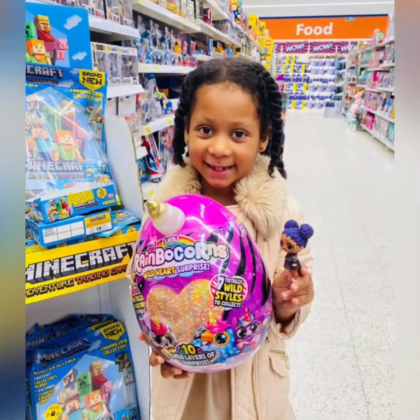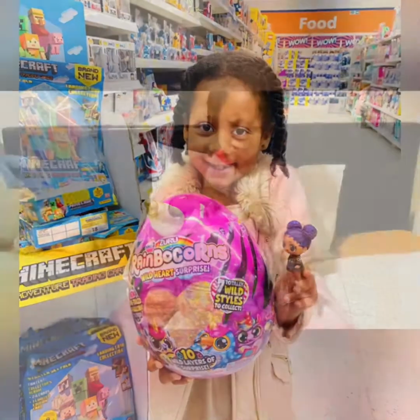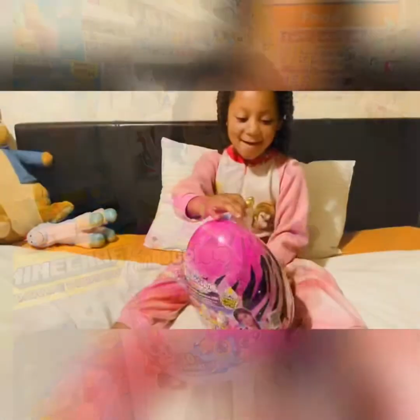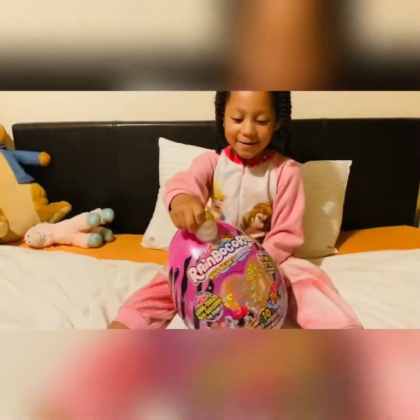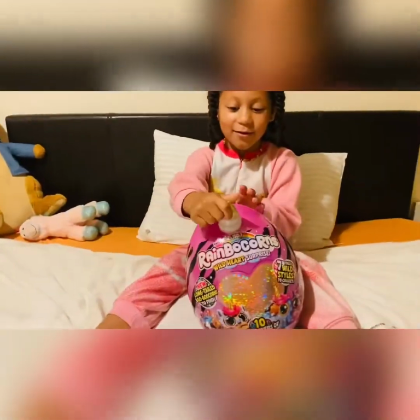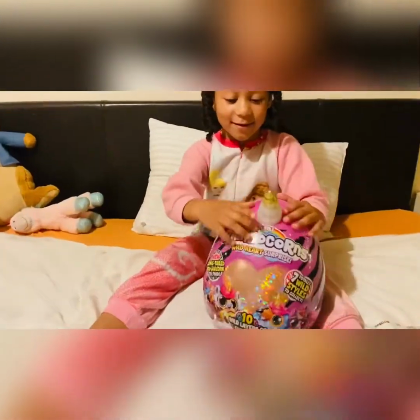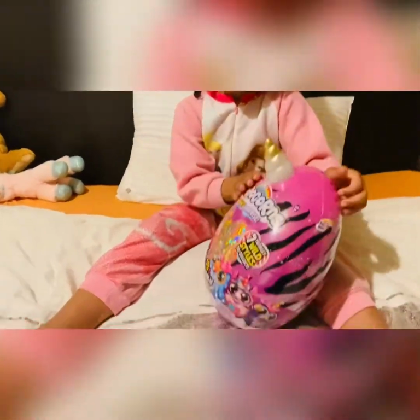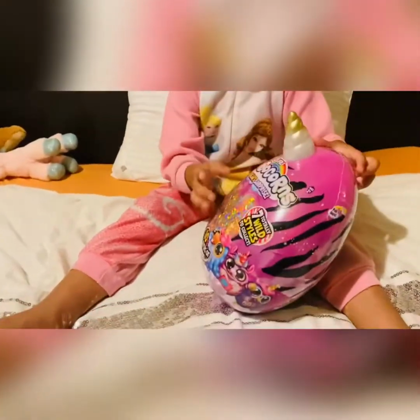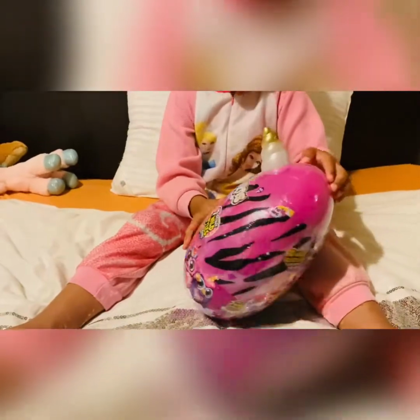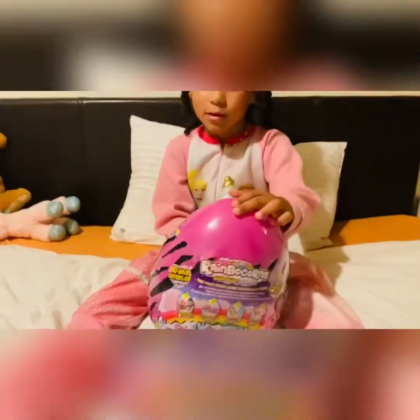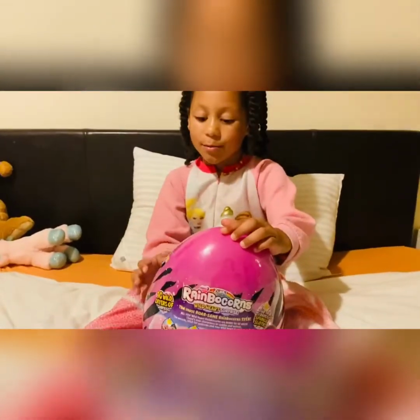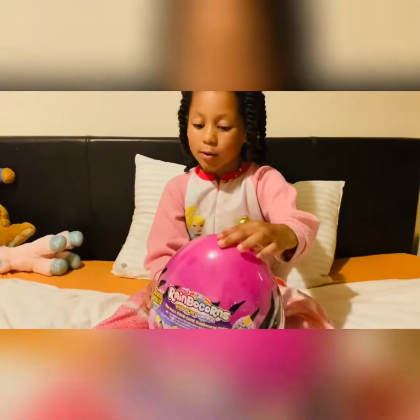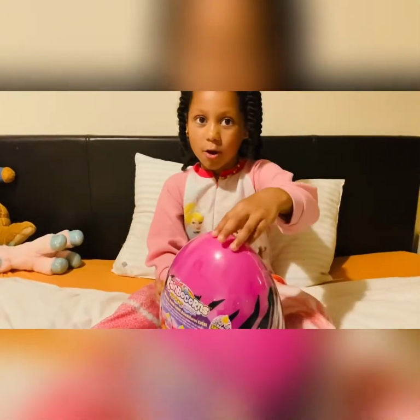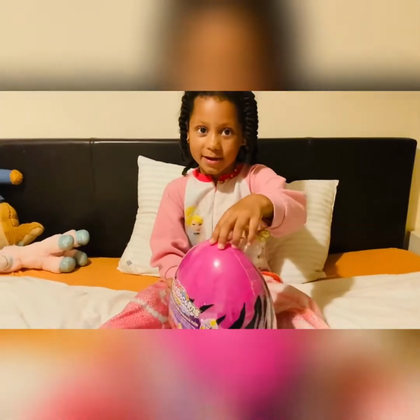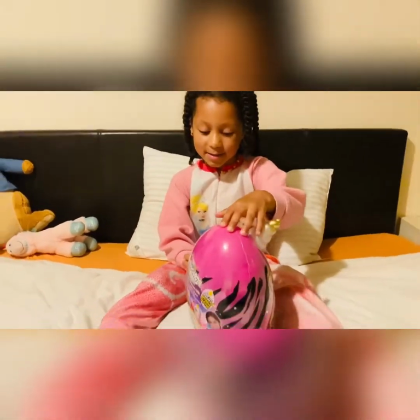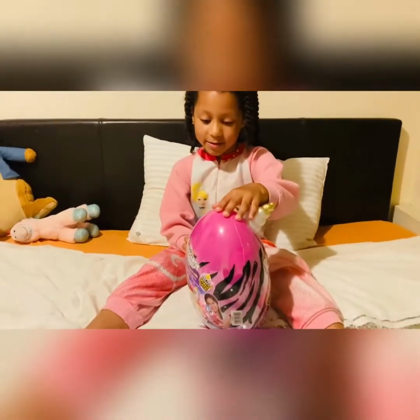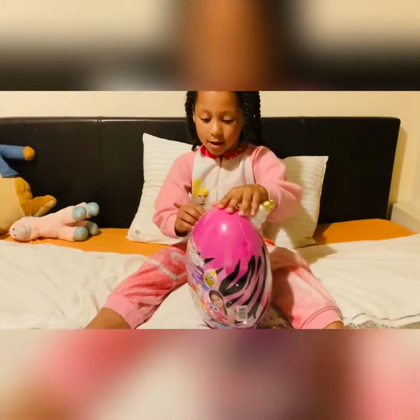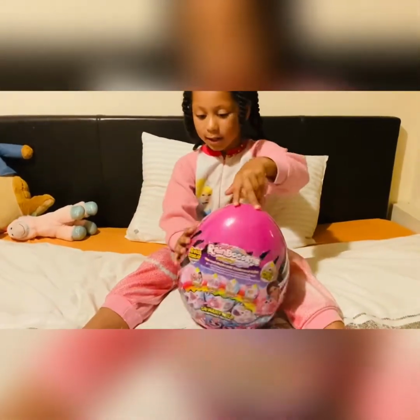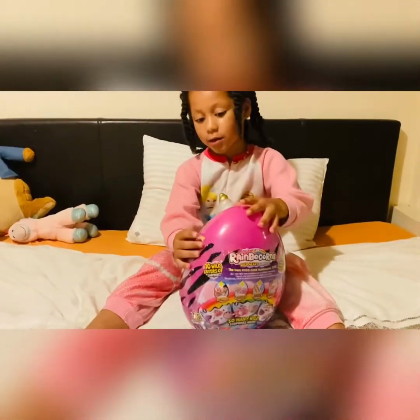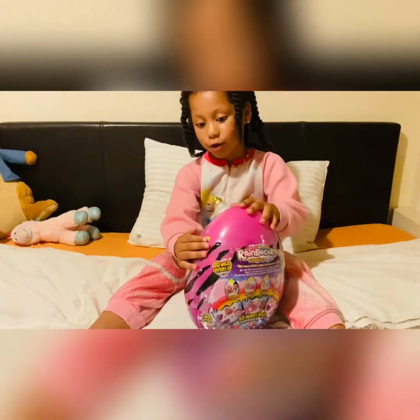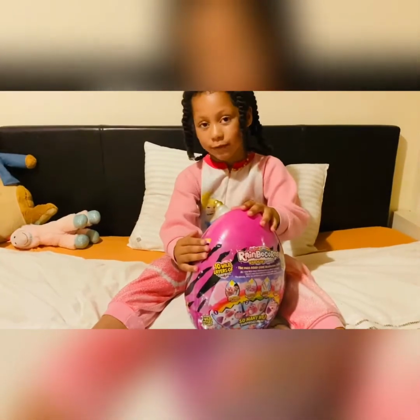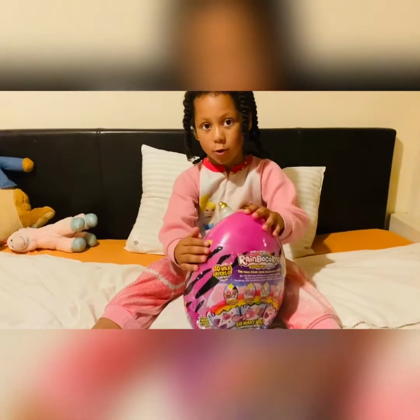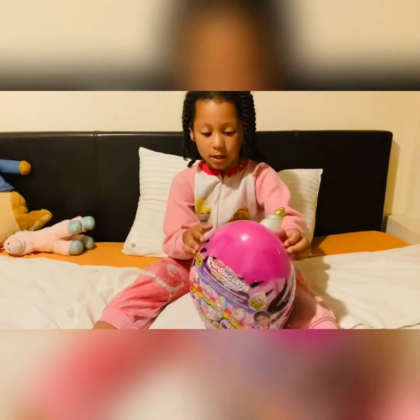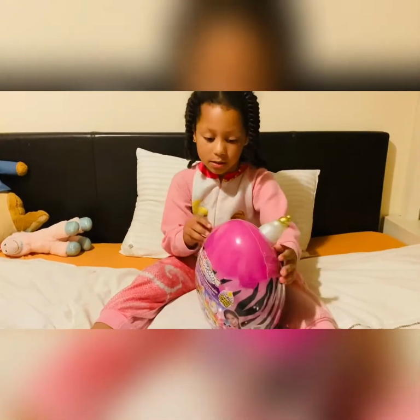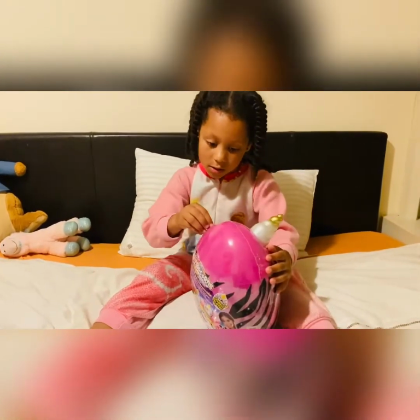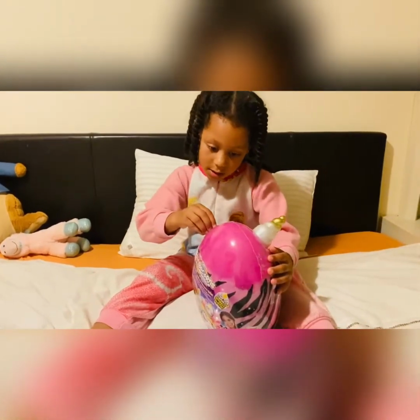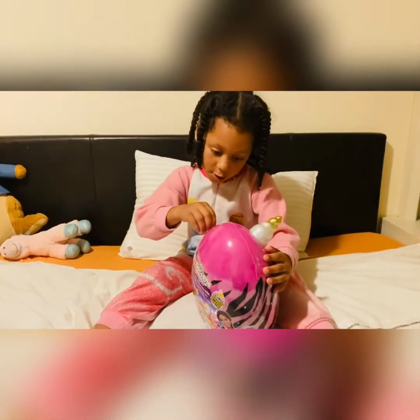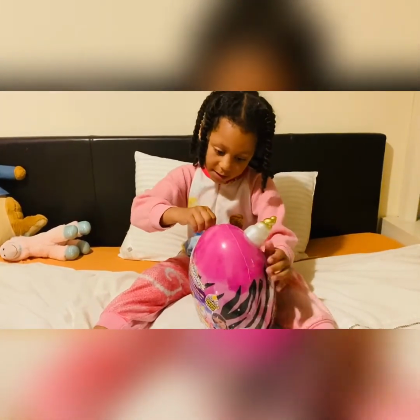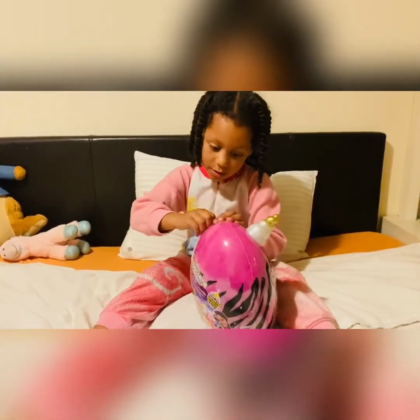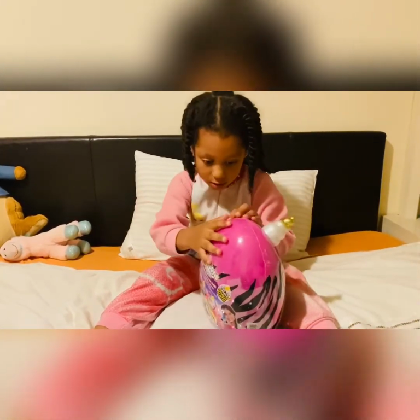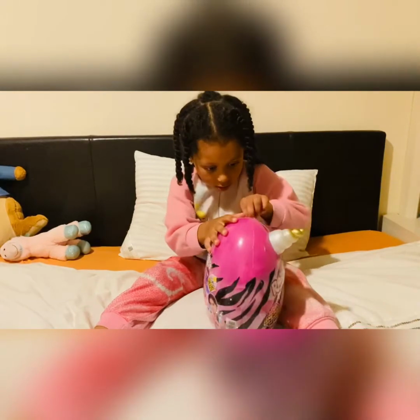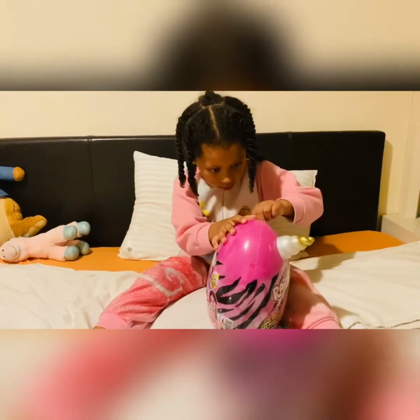I got a rainbow coin and now I'm going to open it right here. You're gonna have to open it, so let's open it.